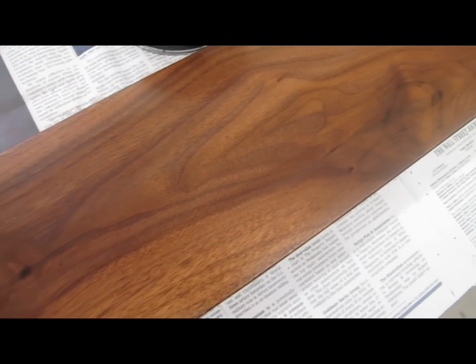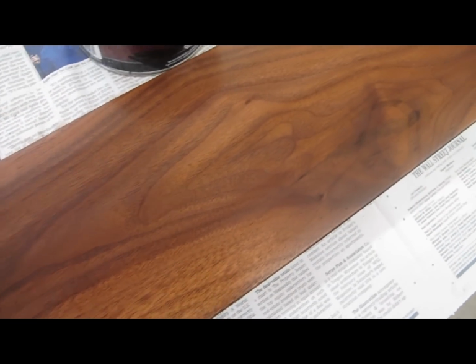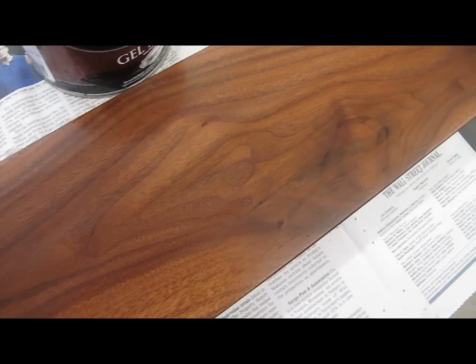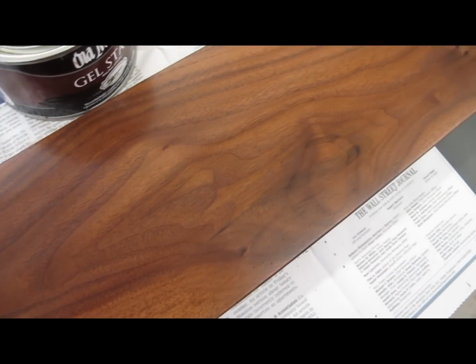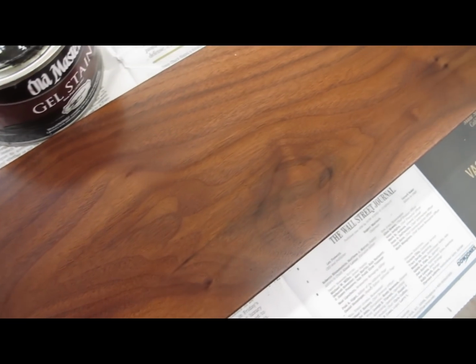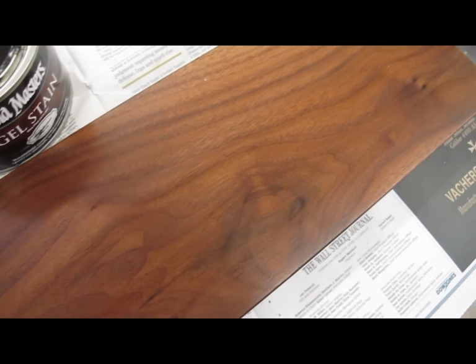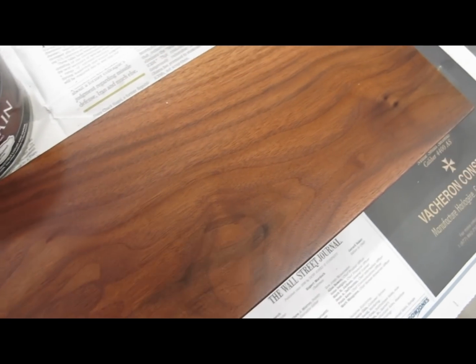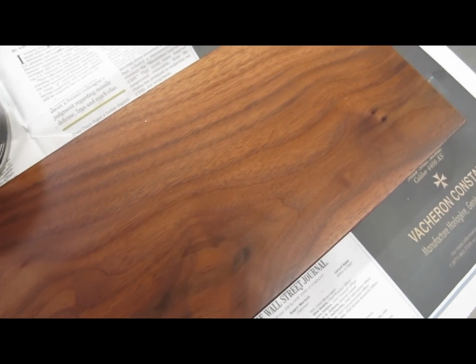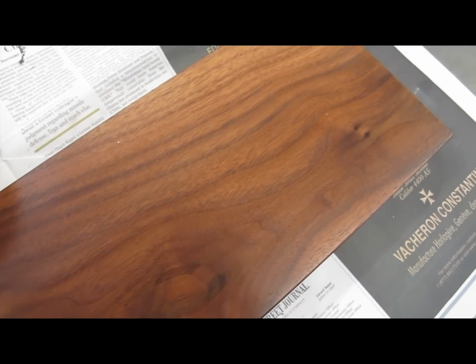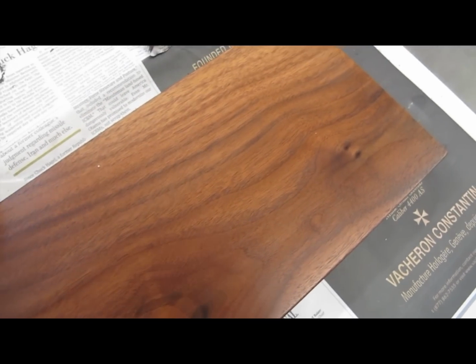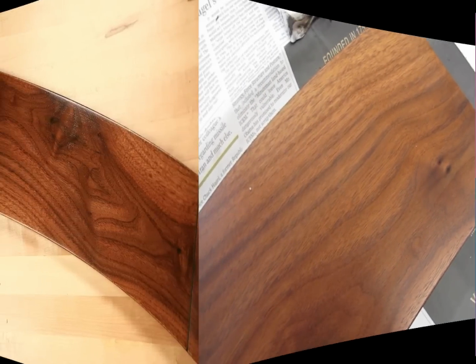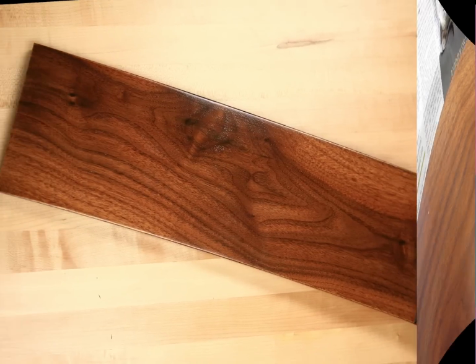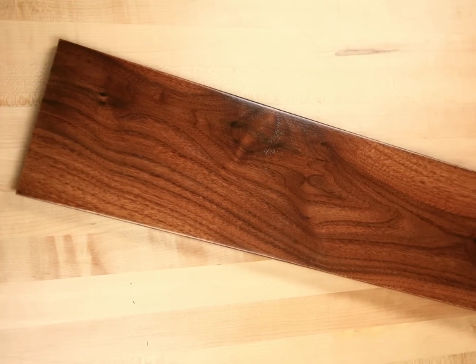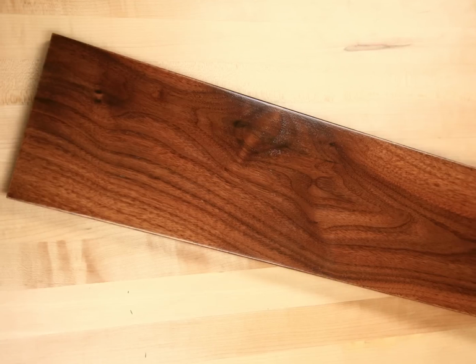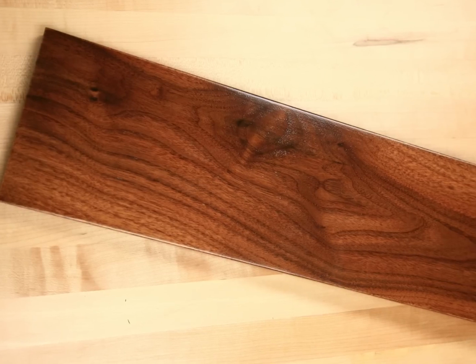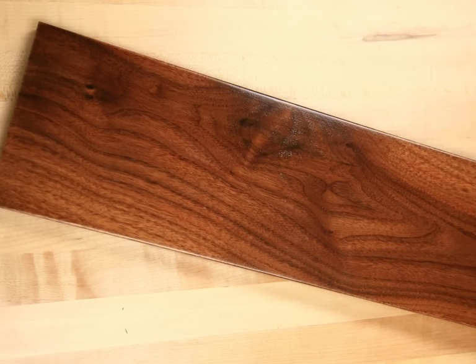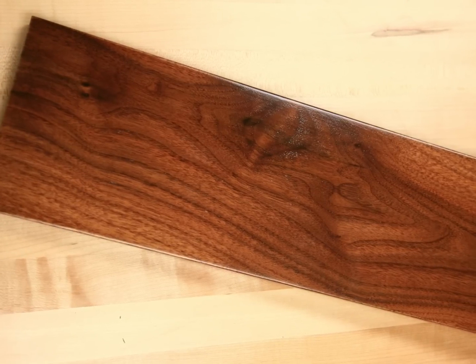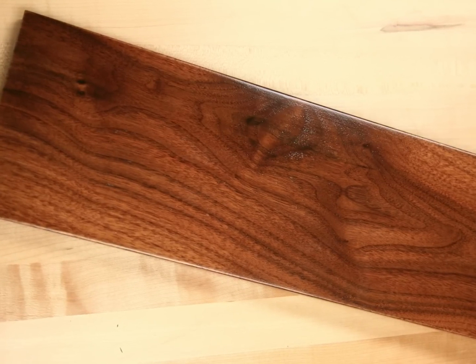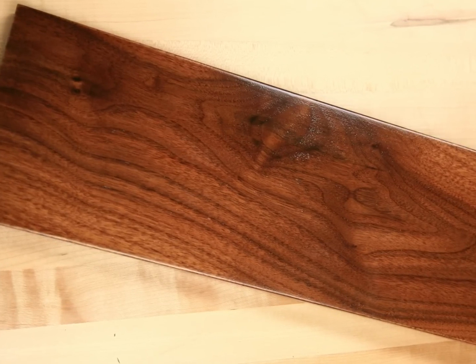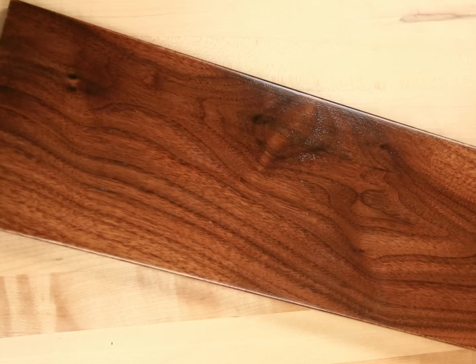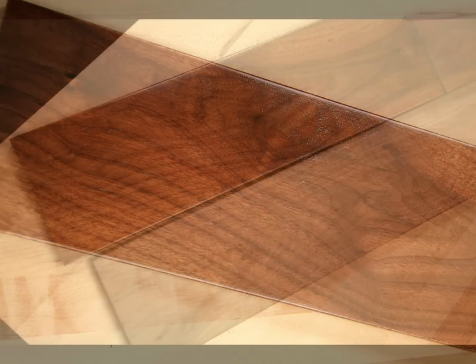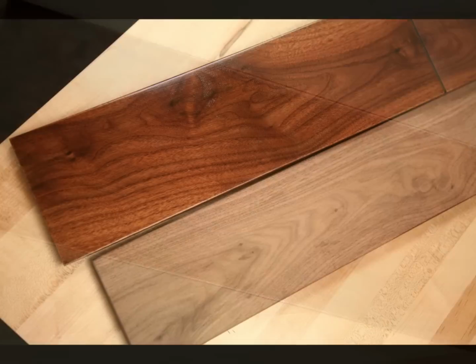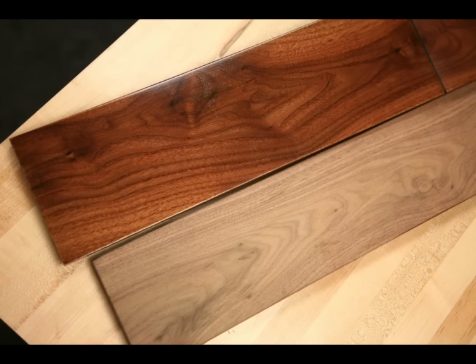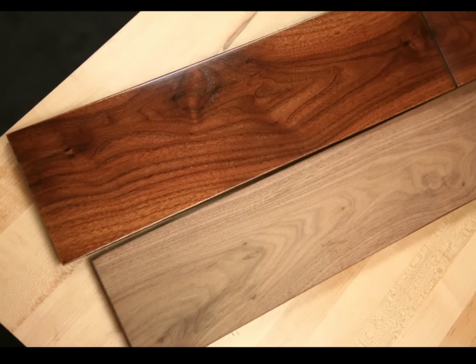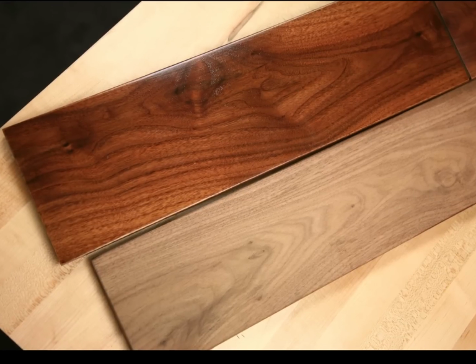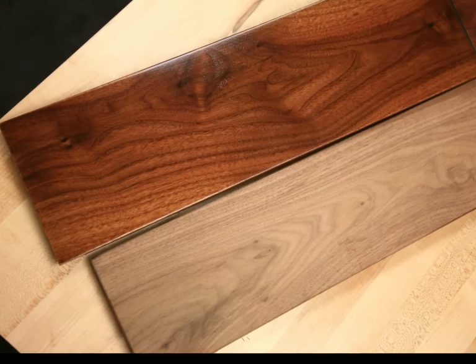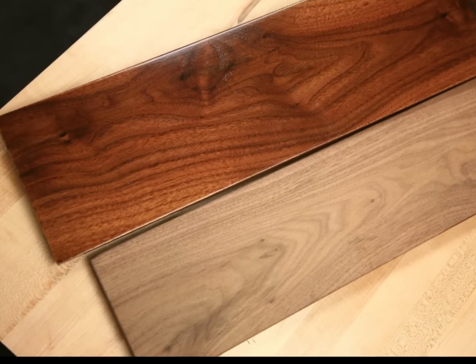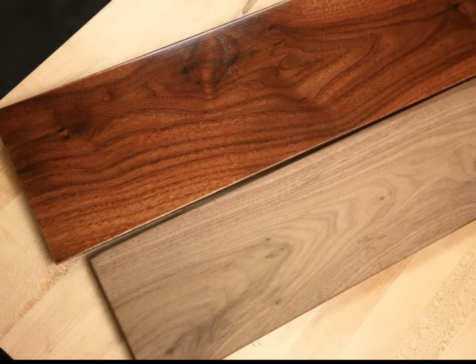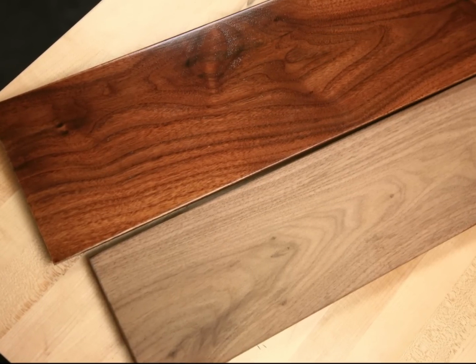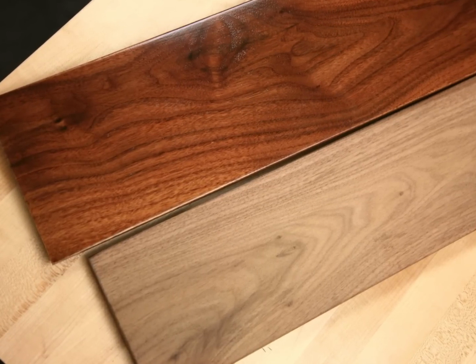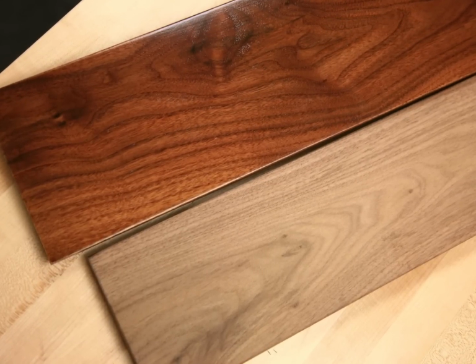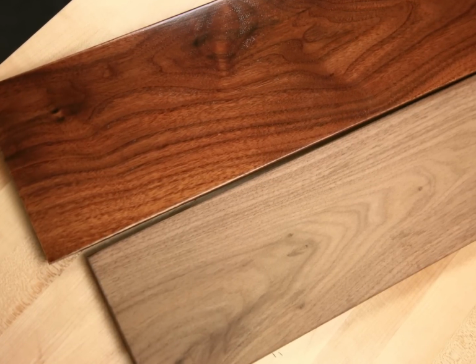Now that I have the color where I want it to be, it's time to apply my finish. Here's my final piece with three coats of lacquer. I have the color exactly the way I like it and it will last a long time.